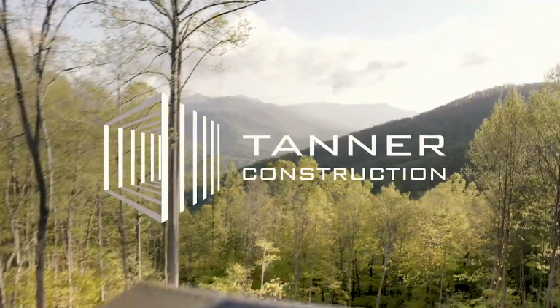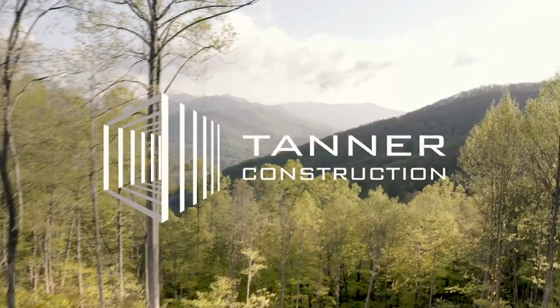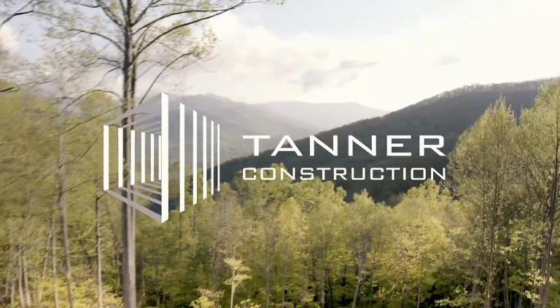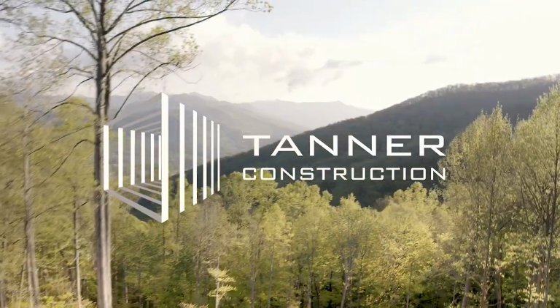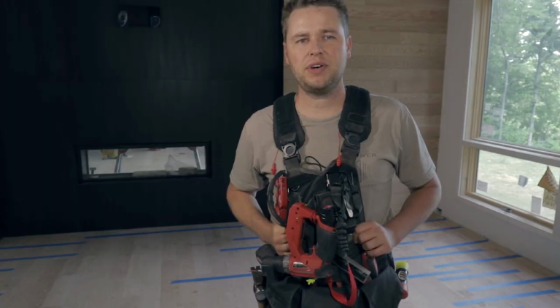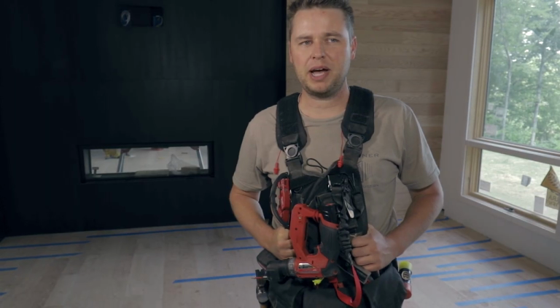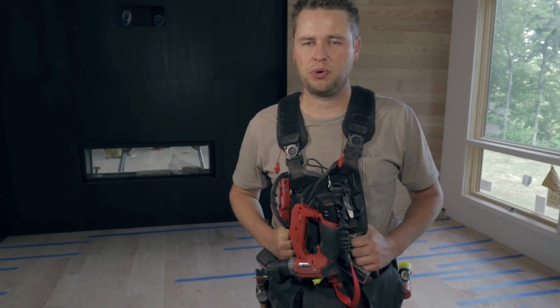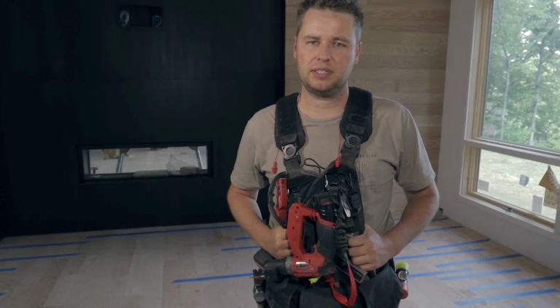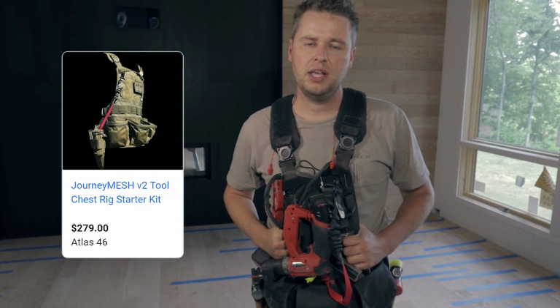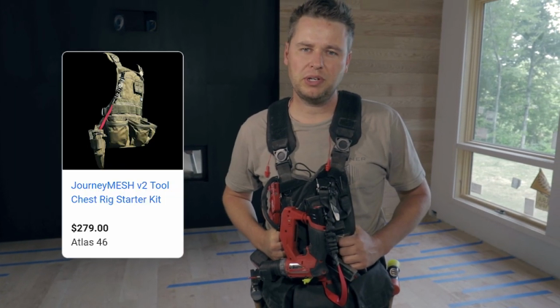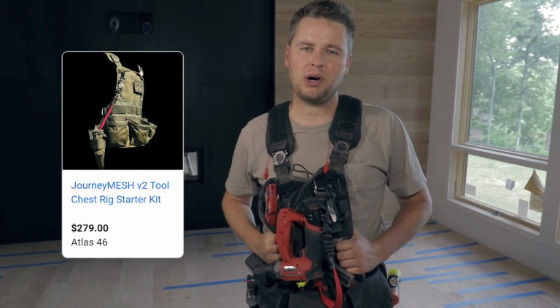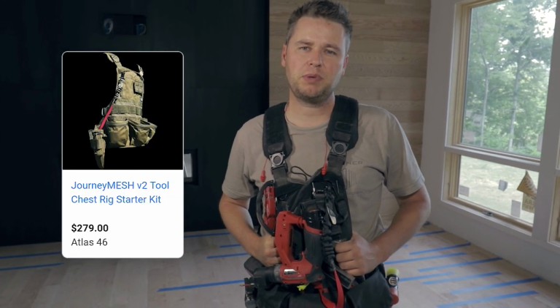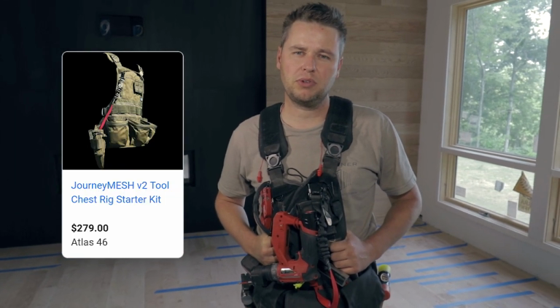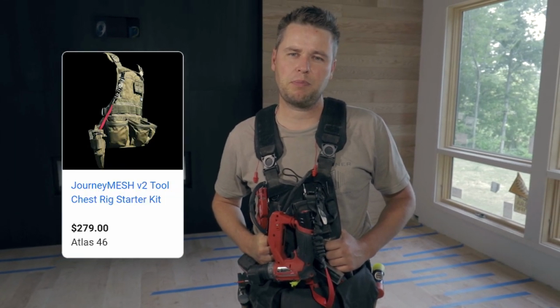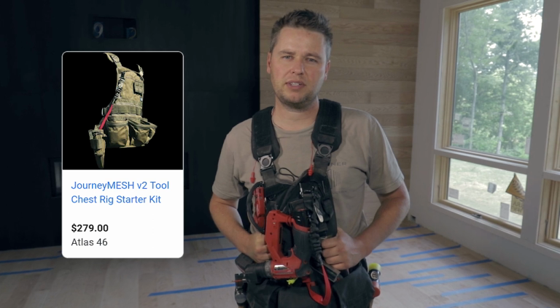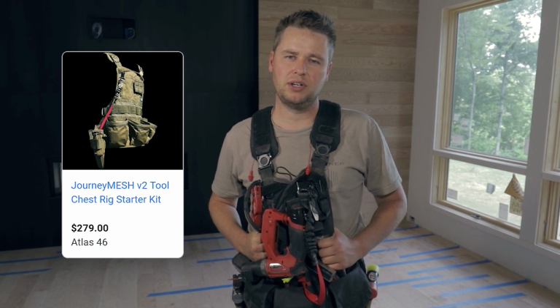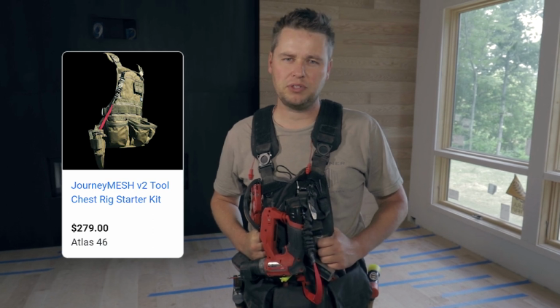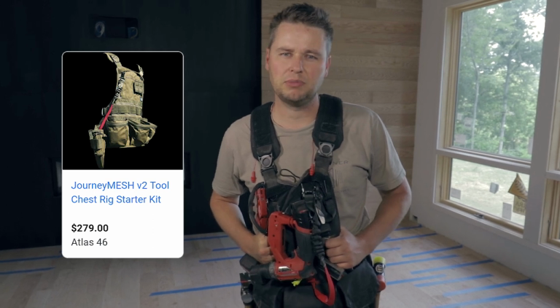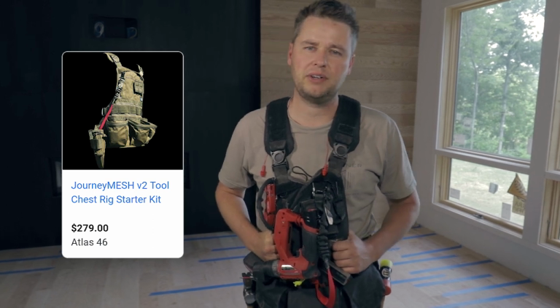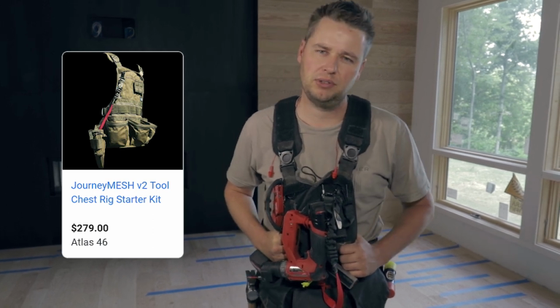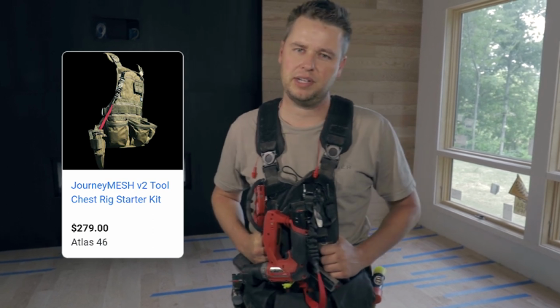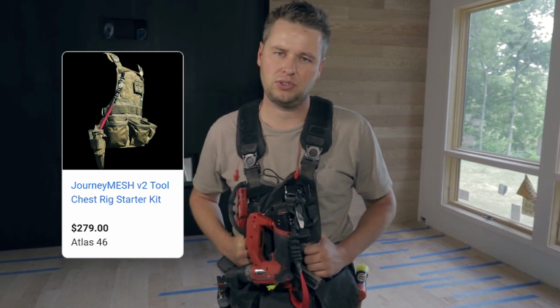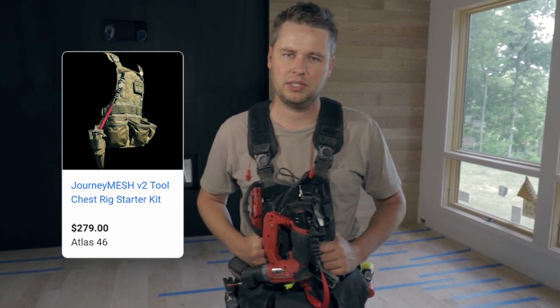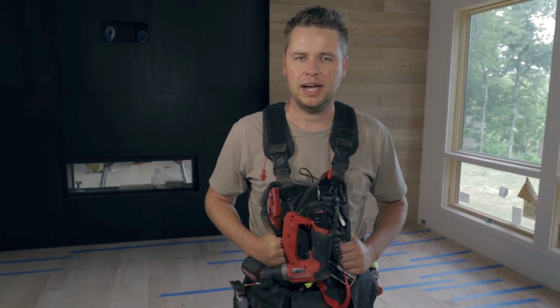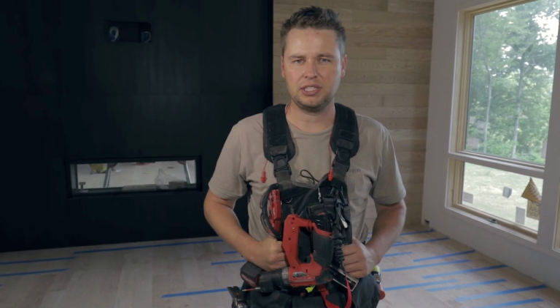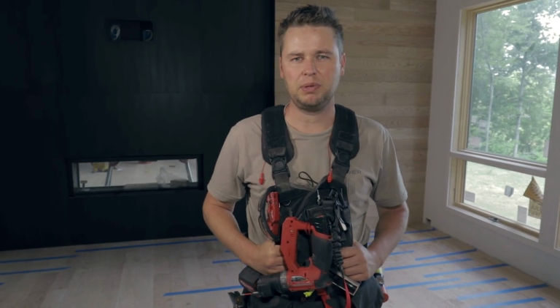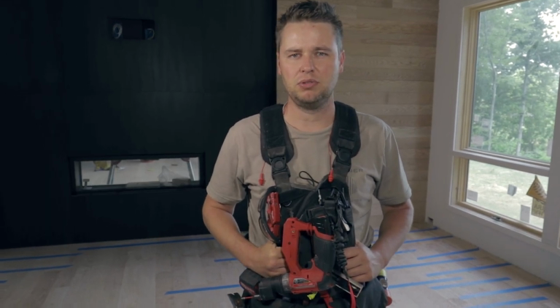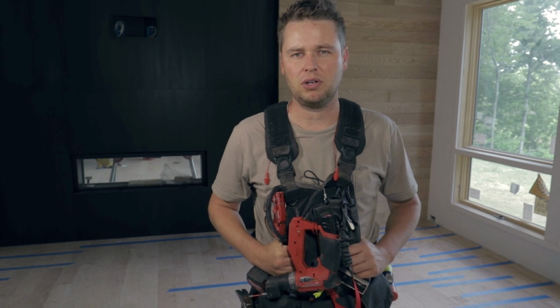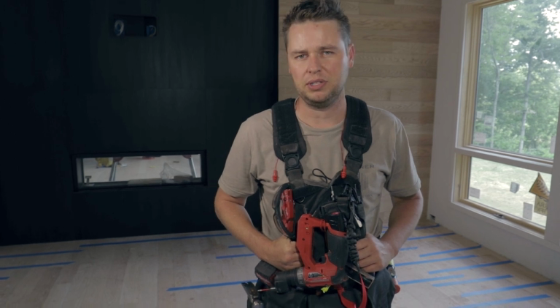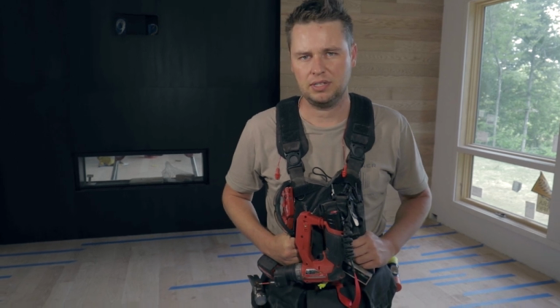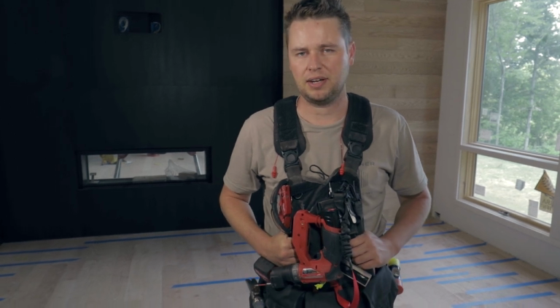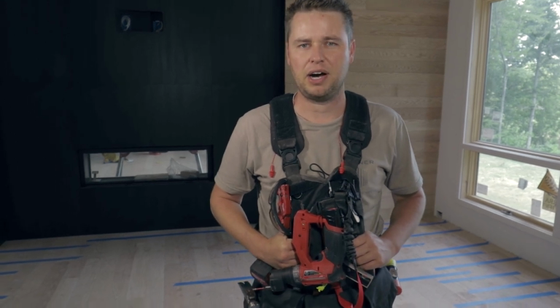This is the Journey Mesh tool vest from Atlas 46. We originally bought this because we were looking for products that are good enough to become standard issue here at Tanner Construction and eventually be issued to all employees at time of hire.